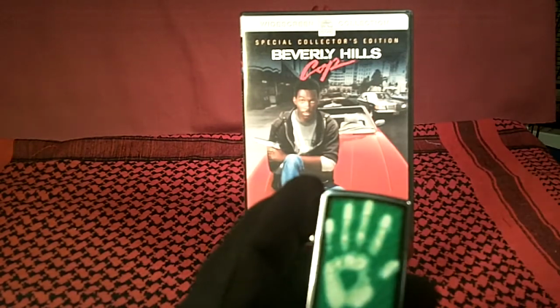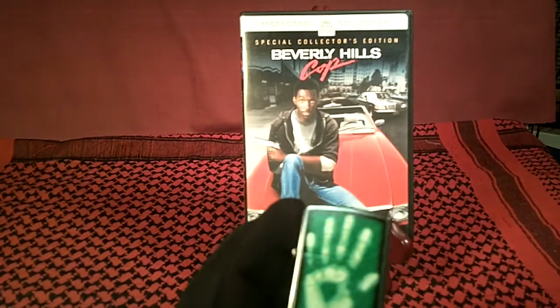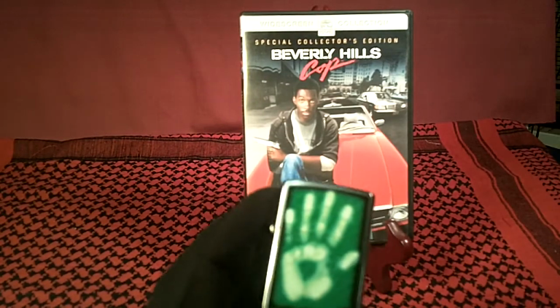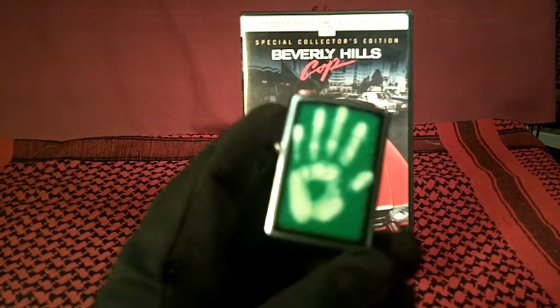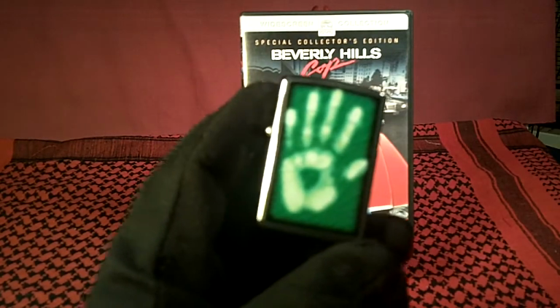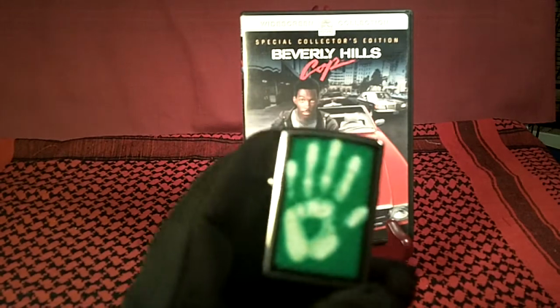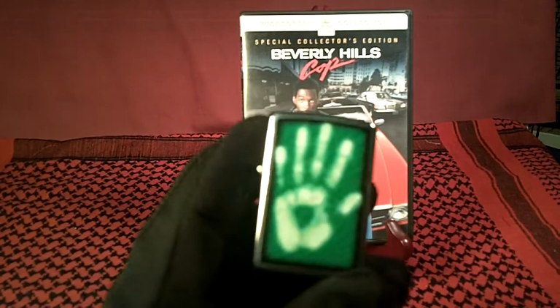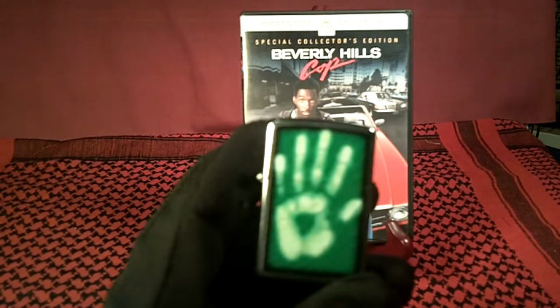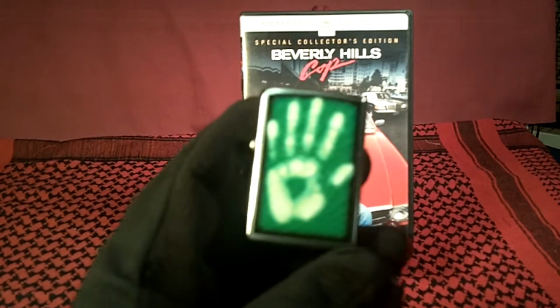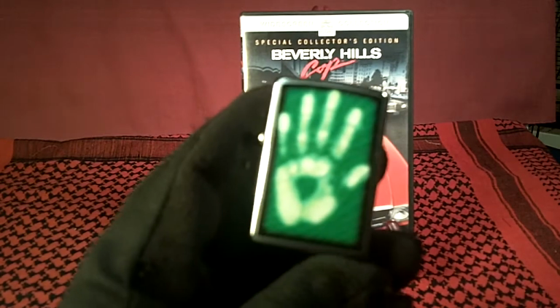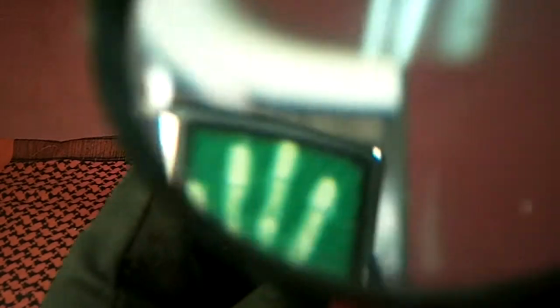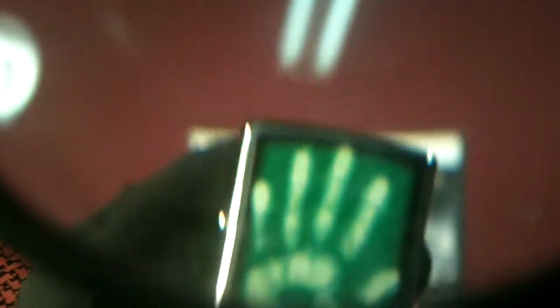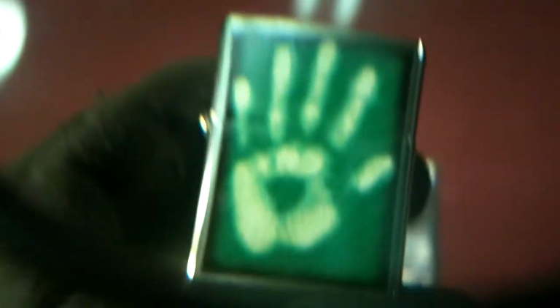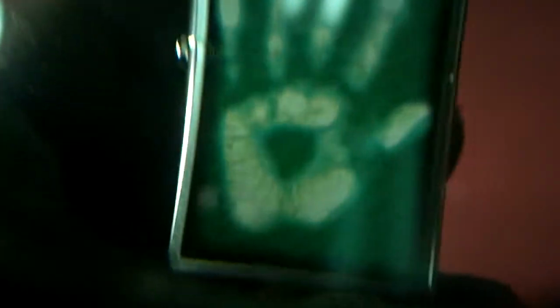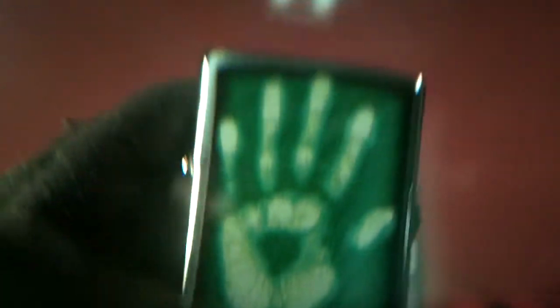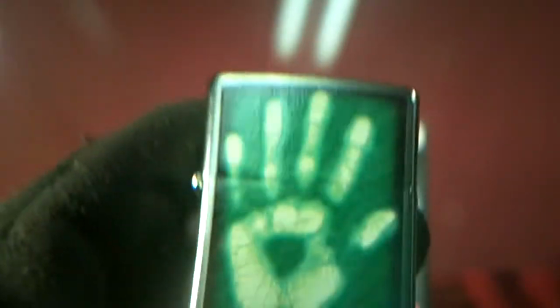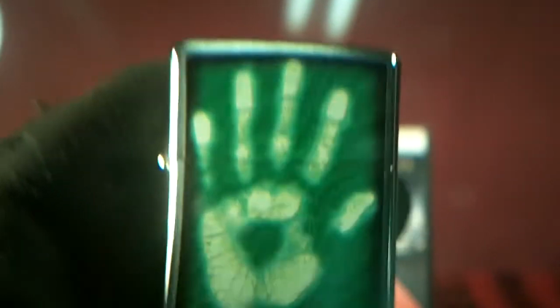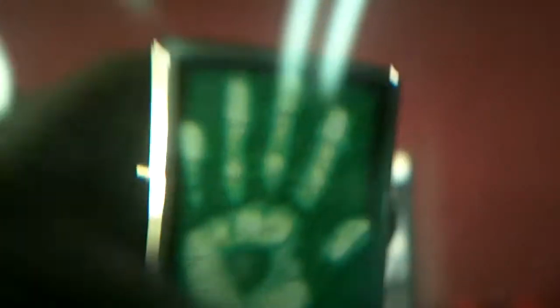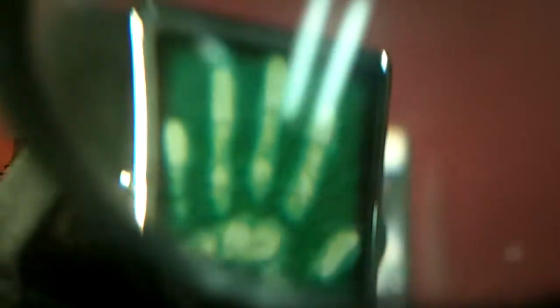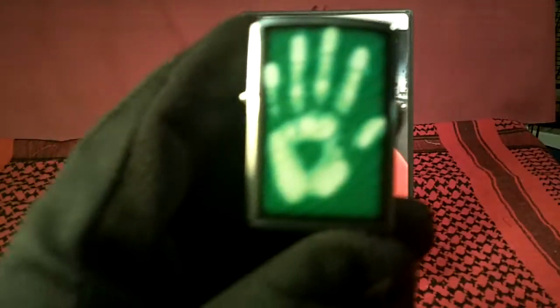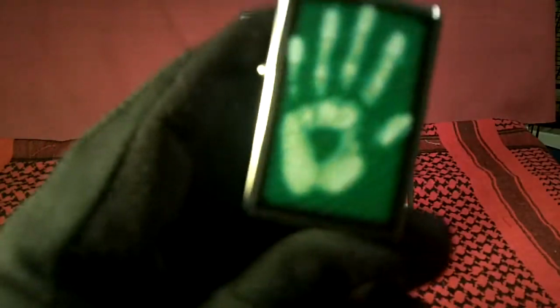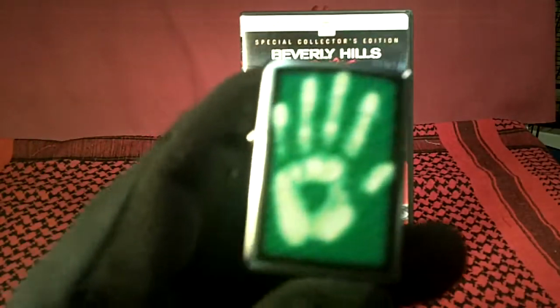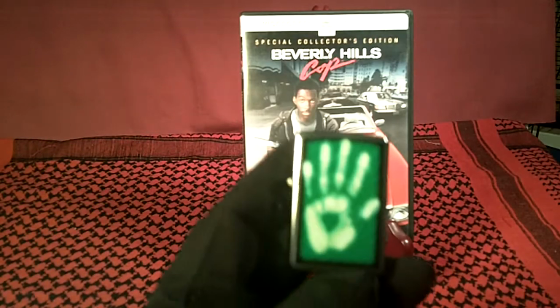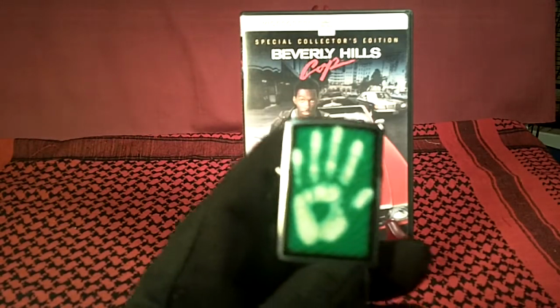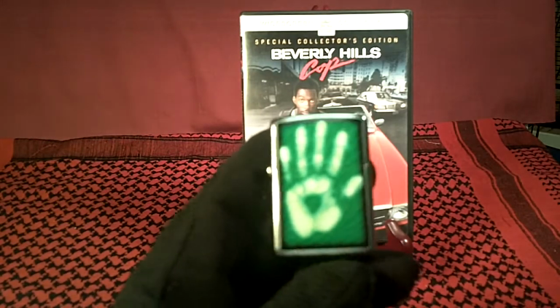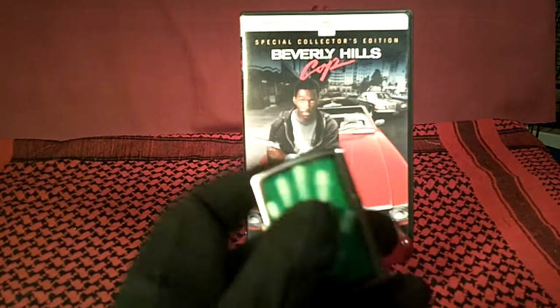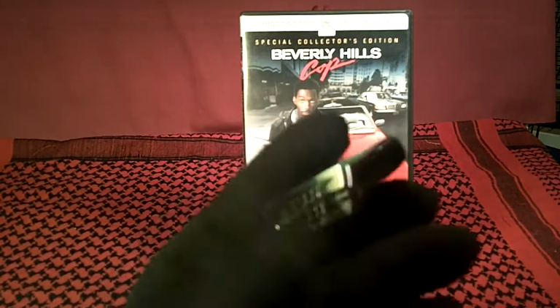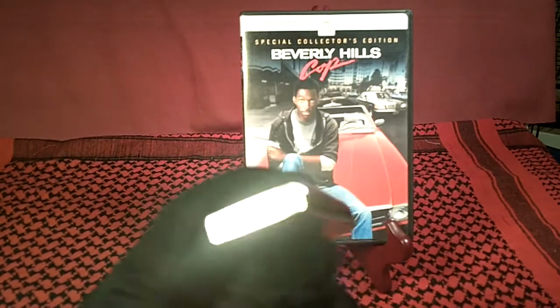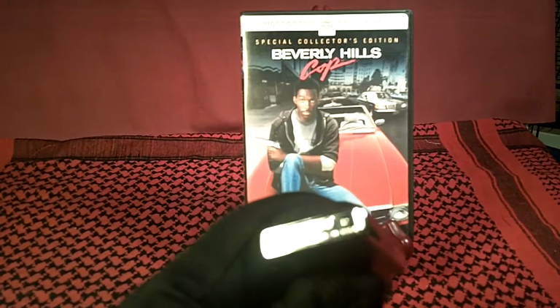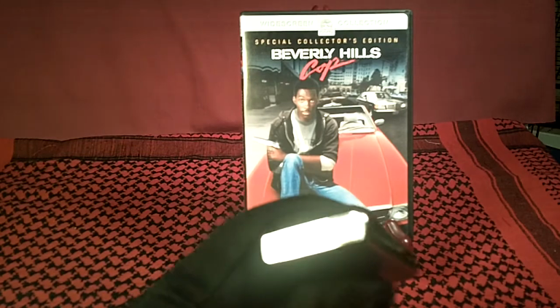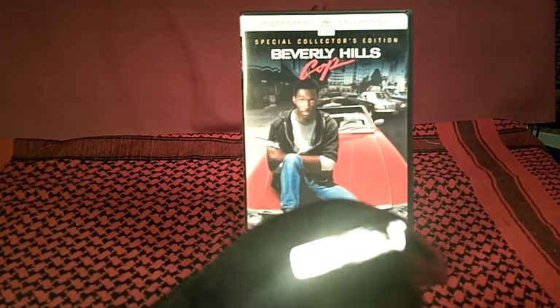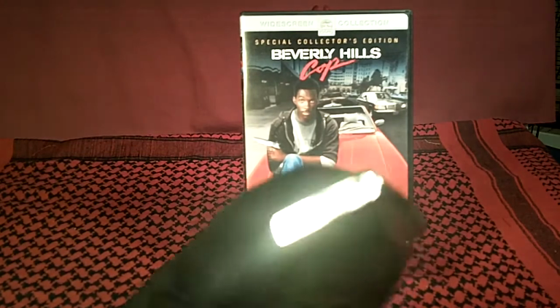It's supposed to be like the identity, security, whatever. So yeah, there it is. That's the Identity Handprint Zippo, made in E of 12.